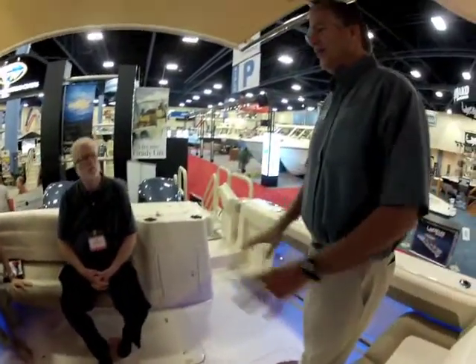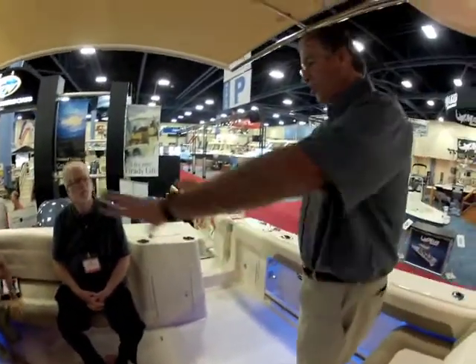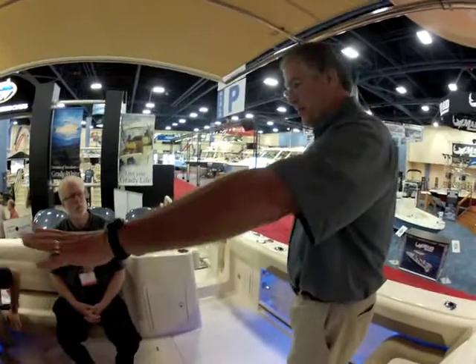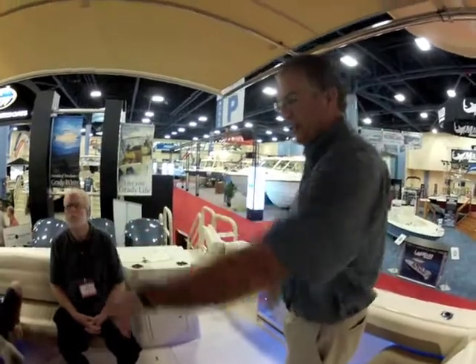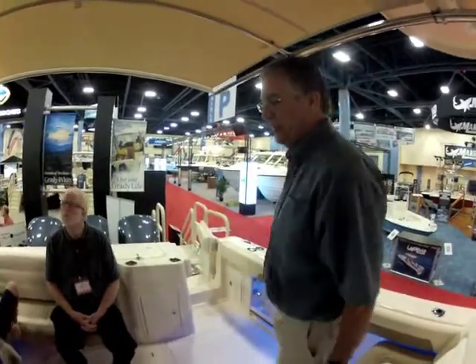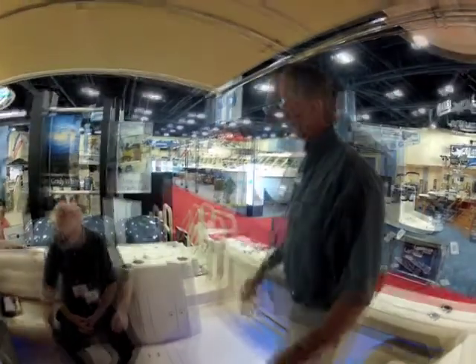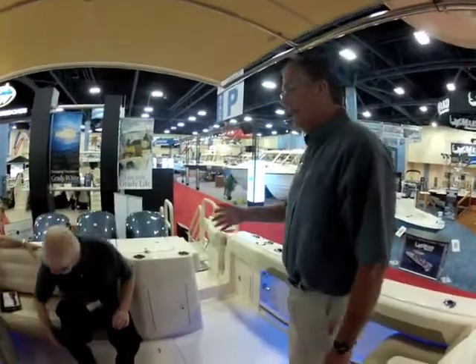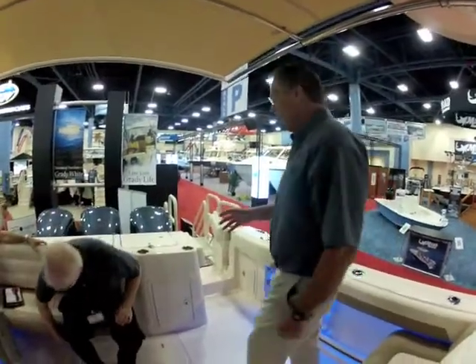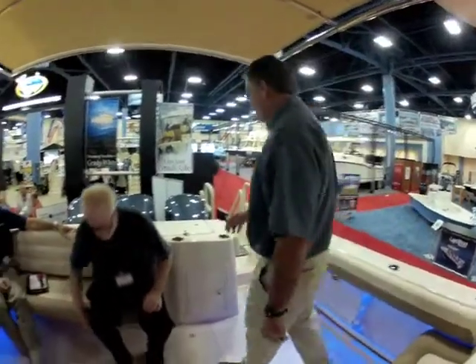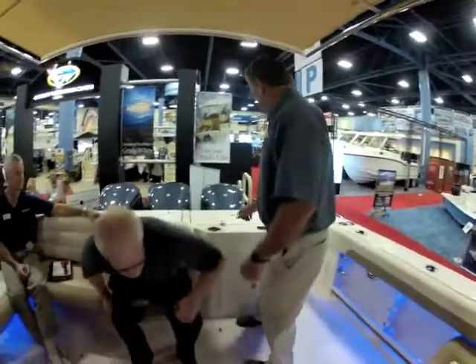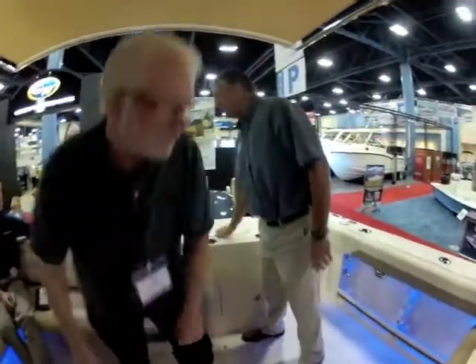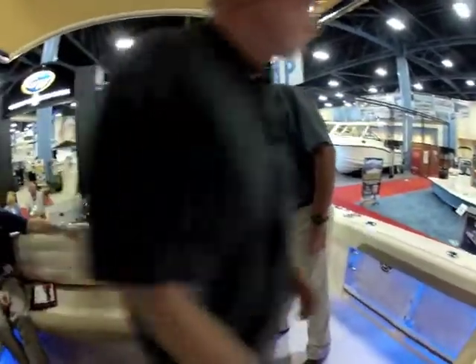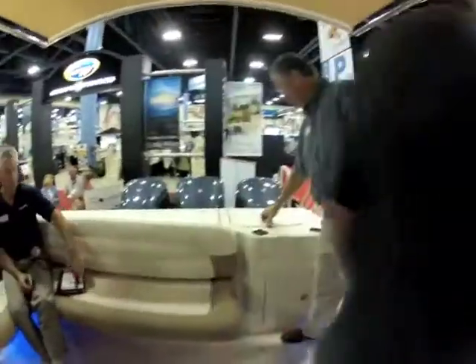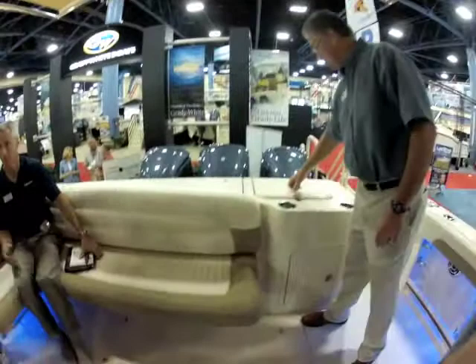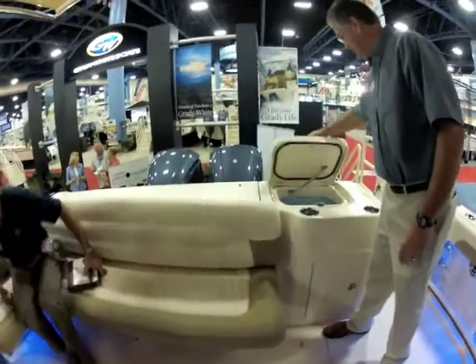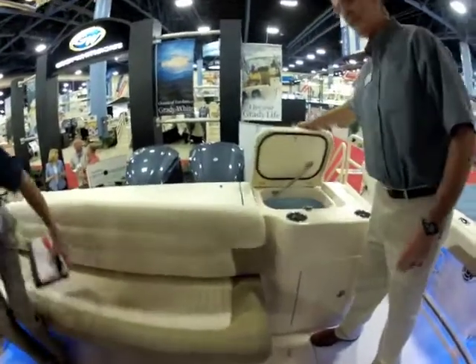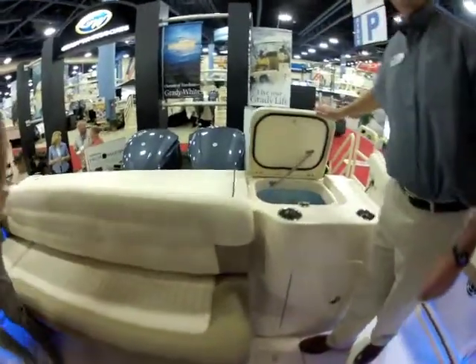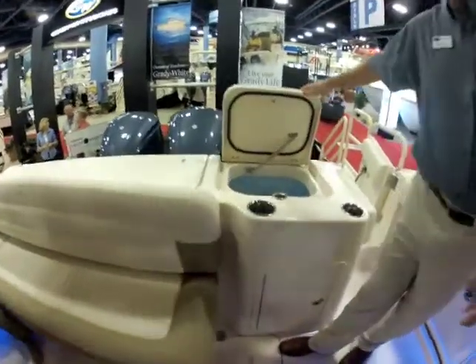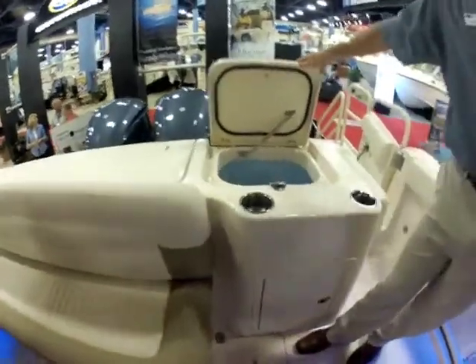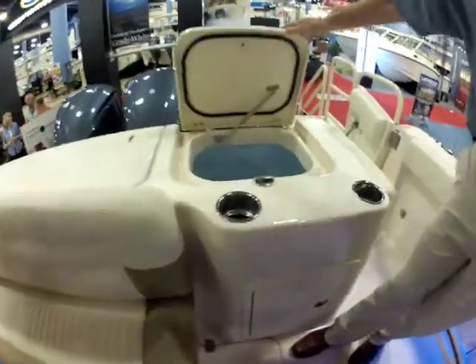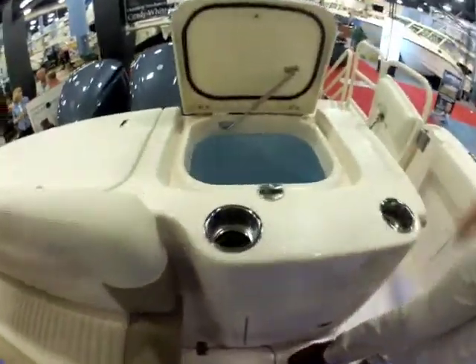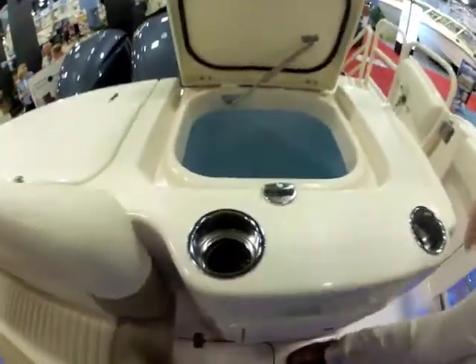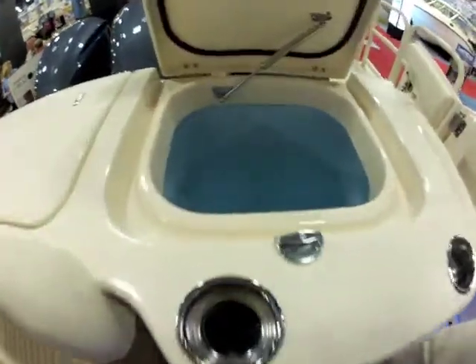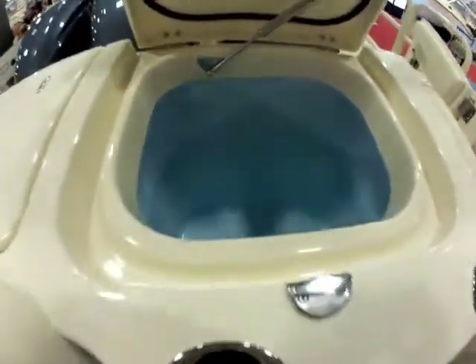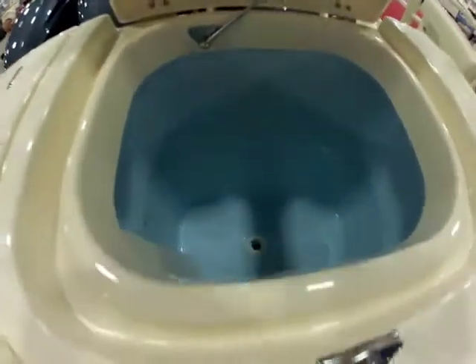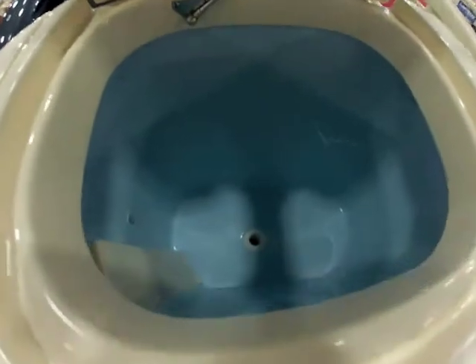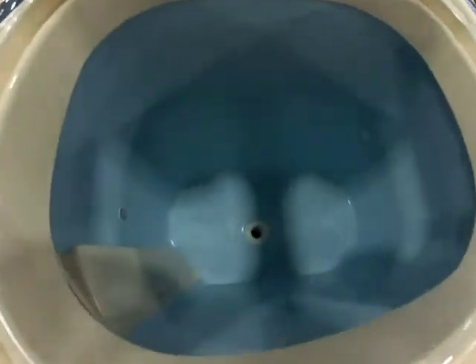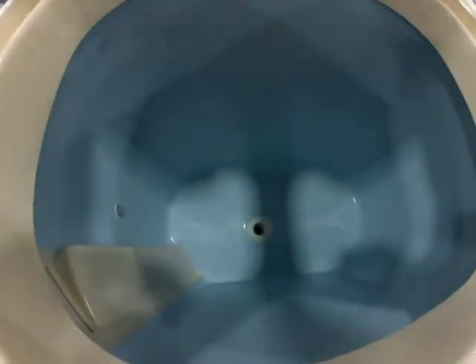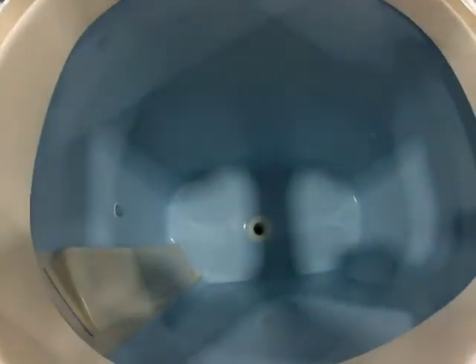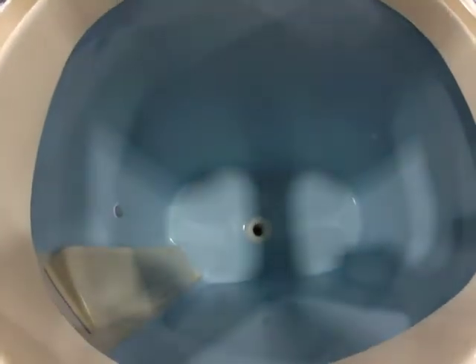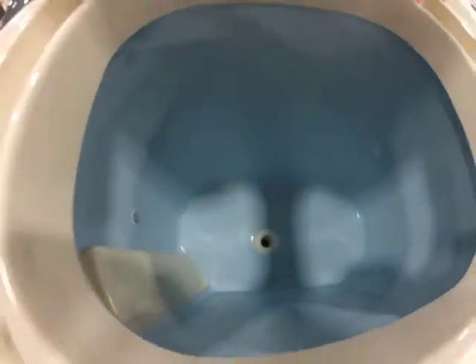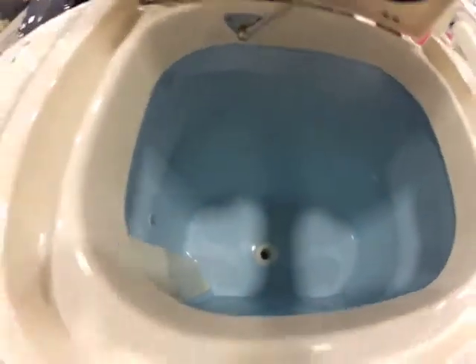That'll be an open space without the return lid. Going back to the fishing features: recirculating live well, lit, our standard full-column water distribution that we have and that works very well, and a fish box behind here.